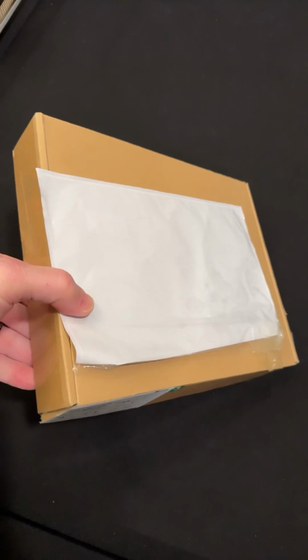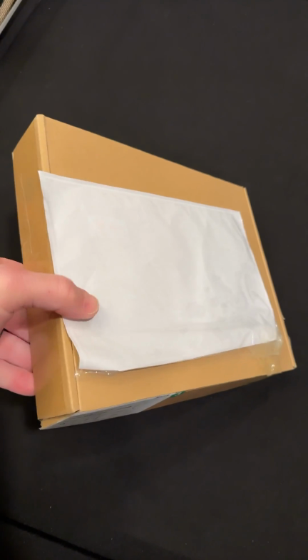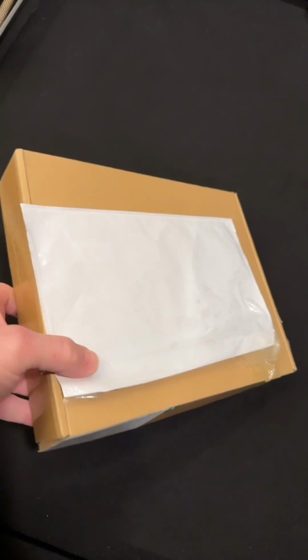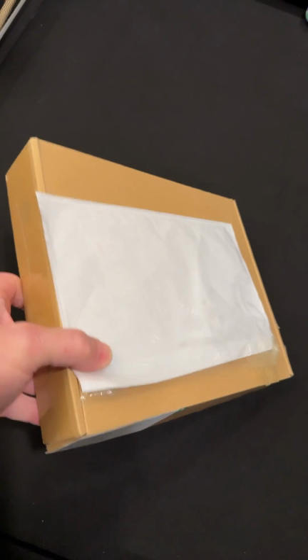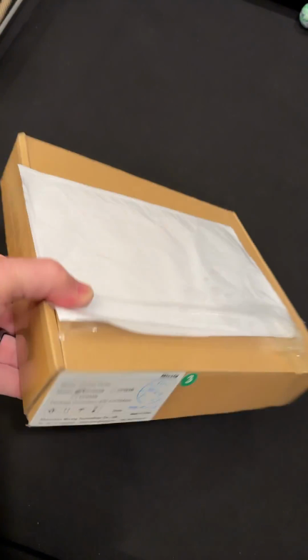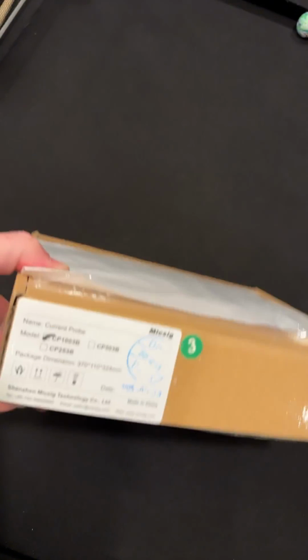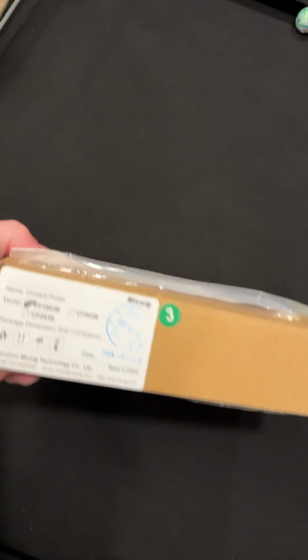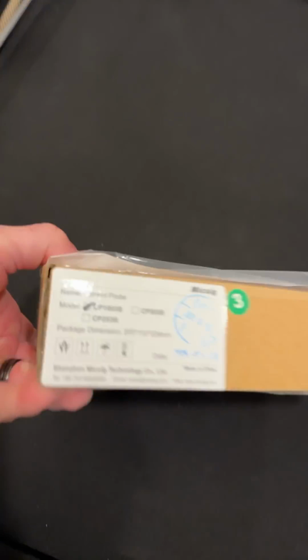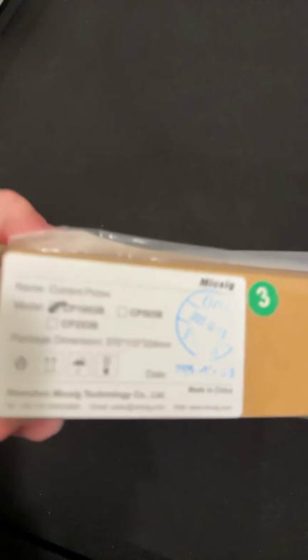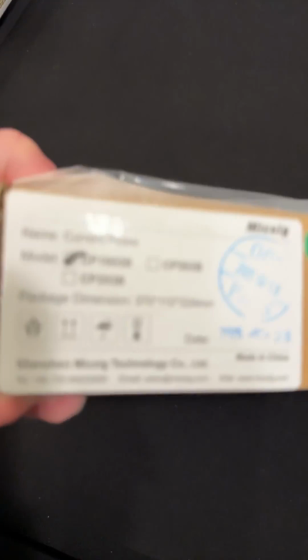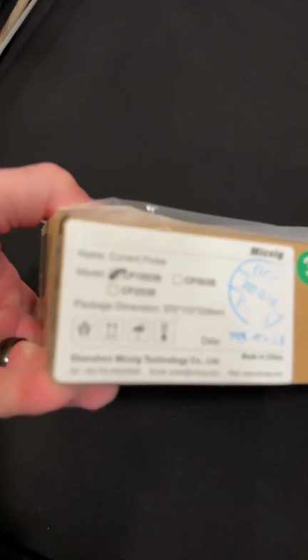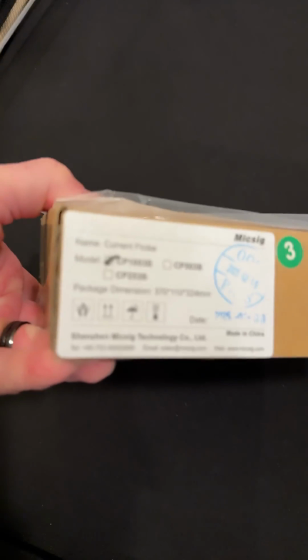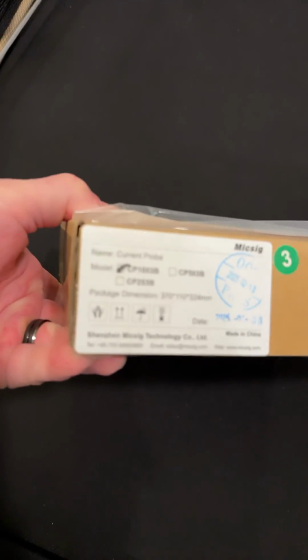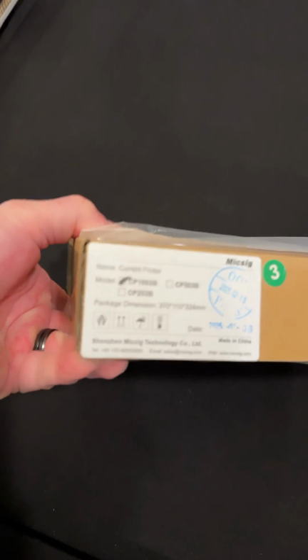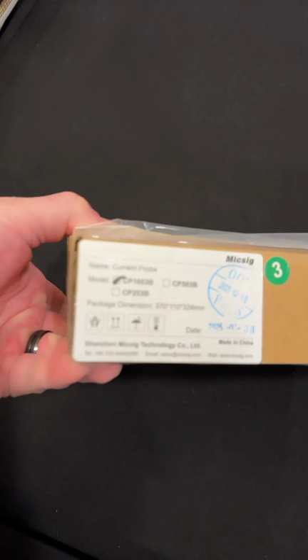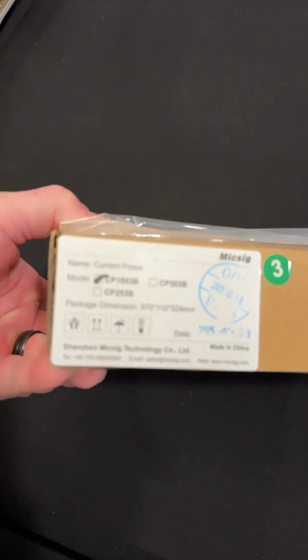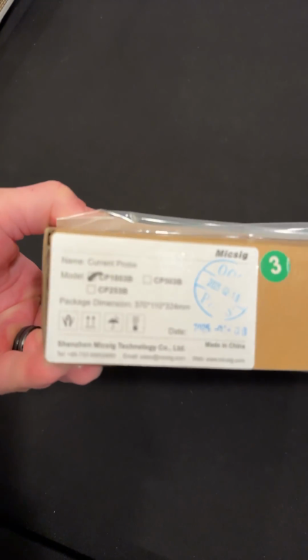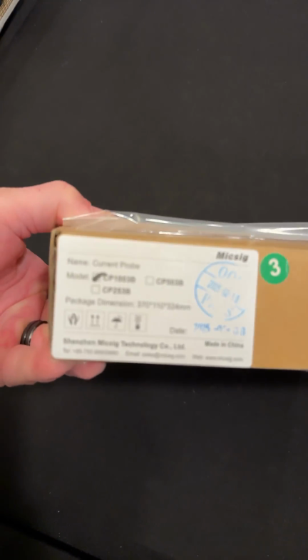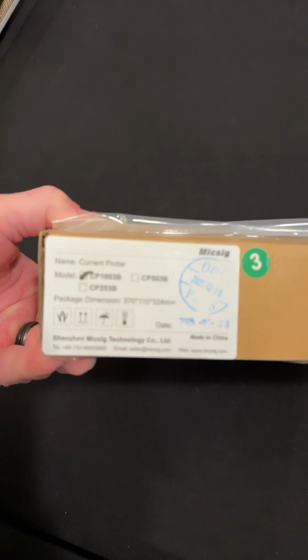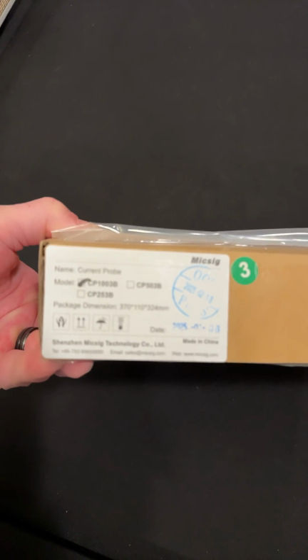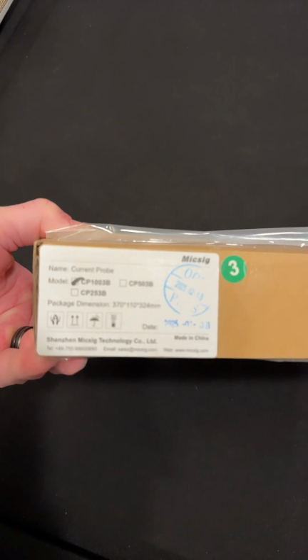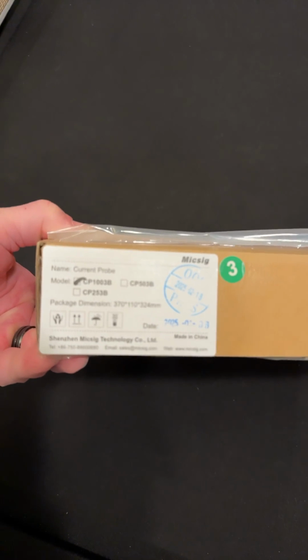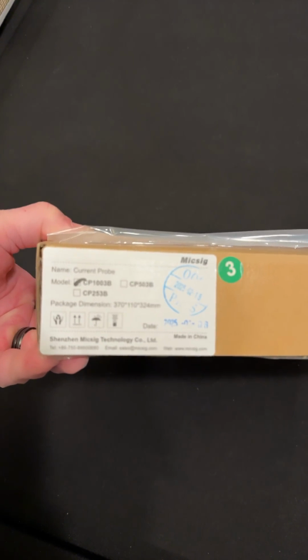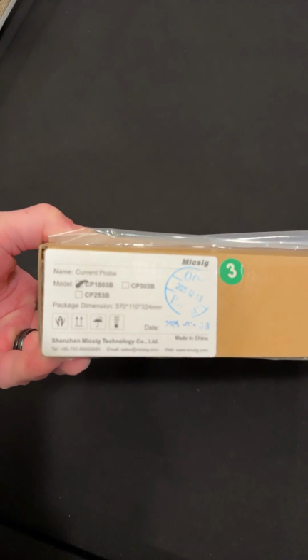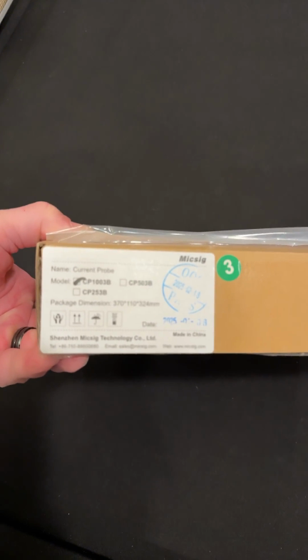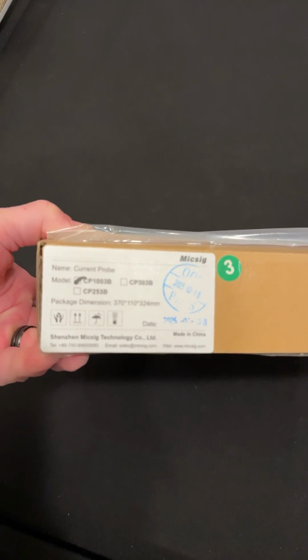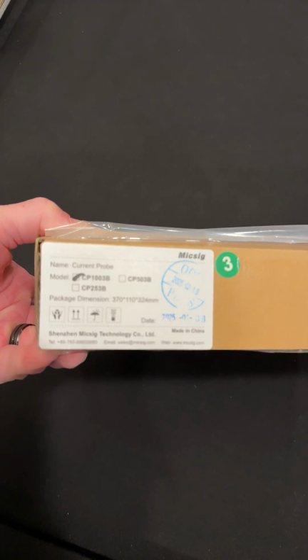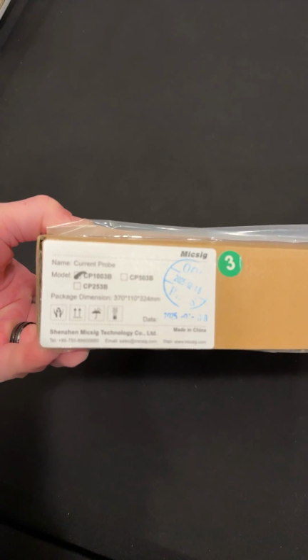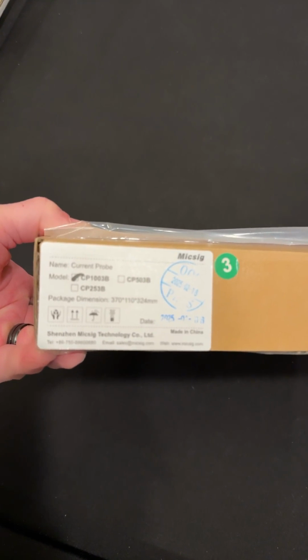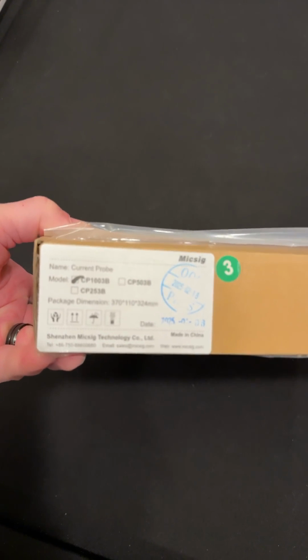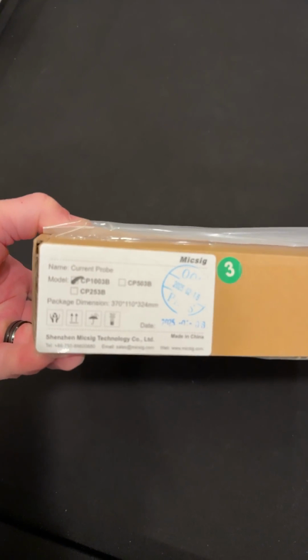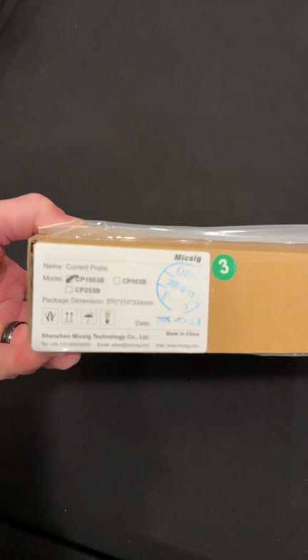All right, guys, I'm excited to show you what's in this box. Maybe it's hard to read that — it's a MIGSIG CP1003B probe.